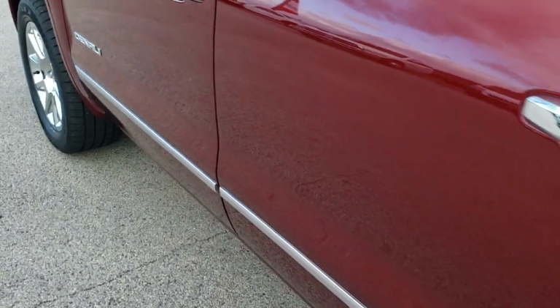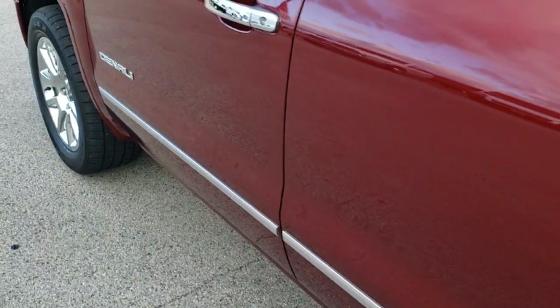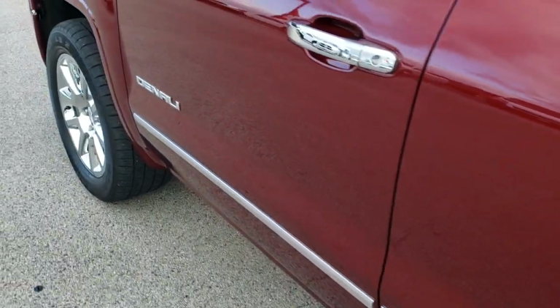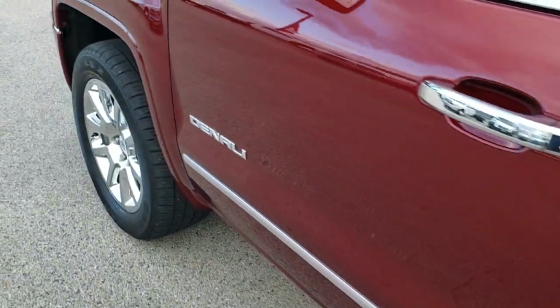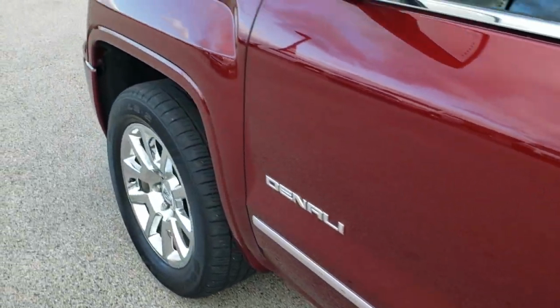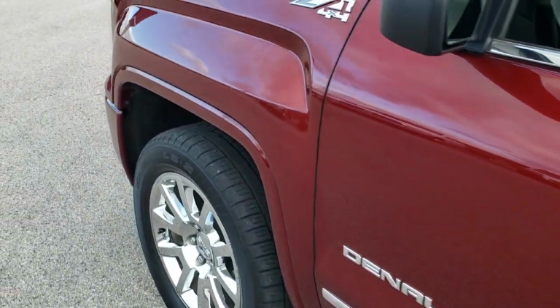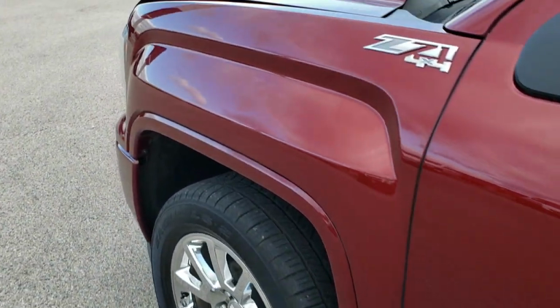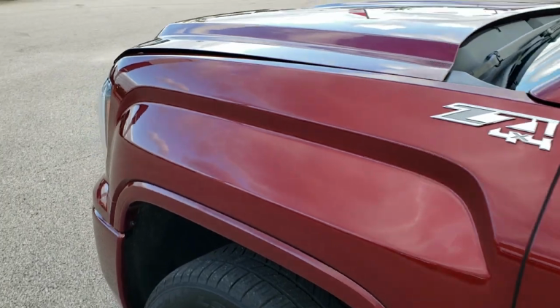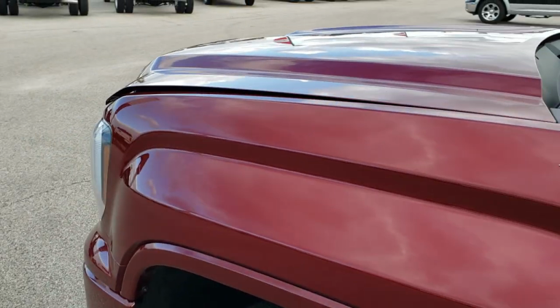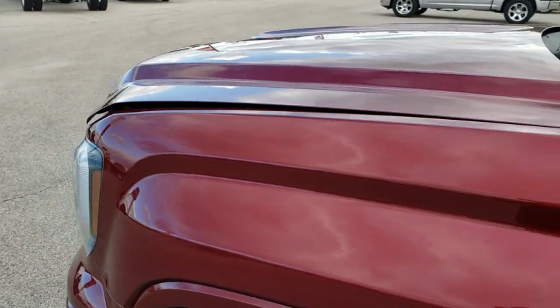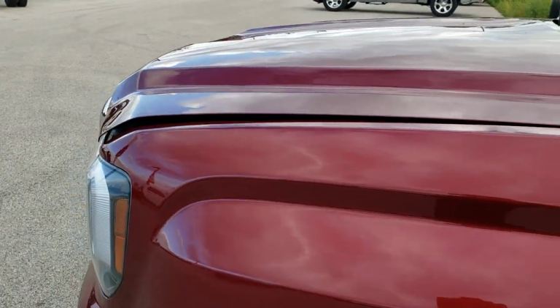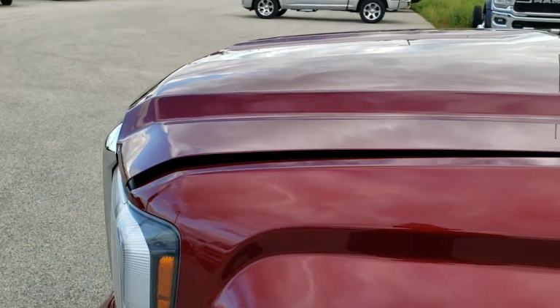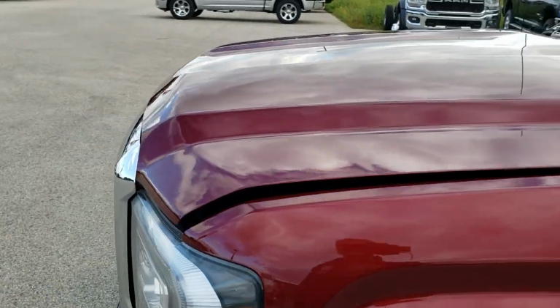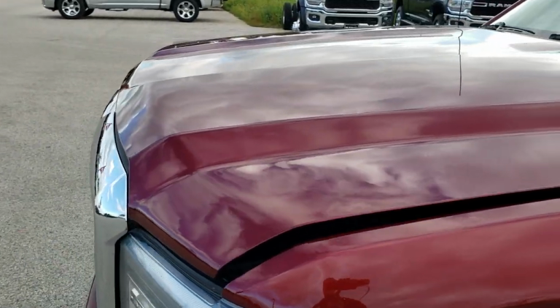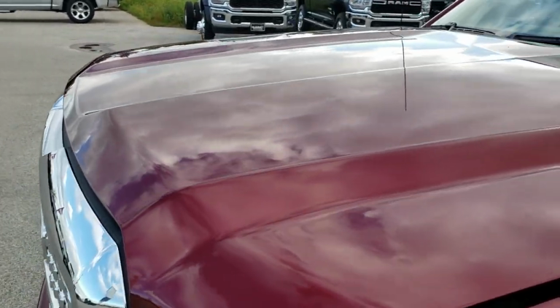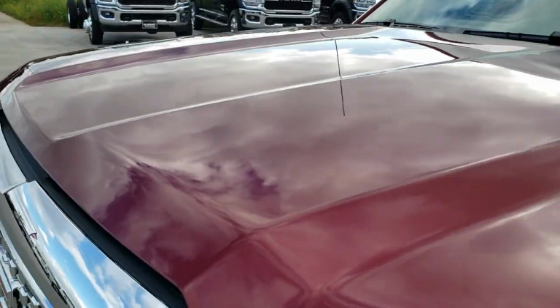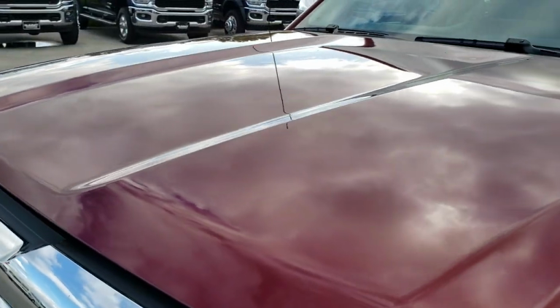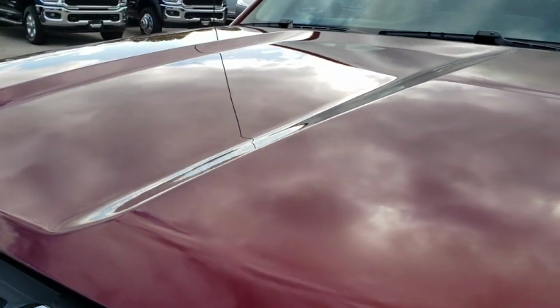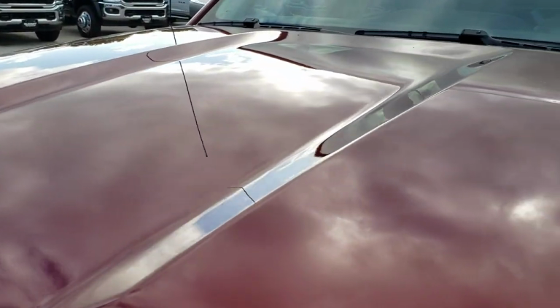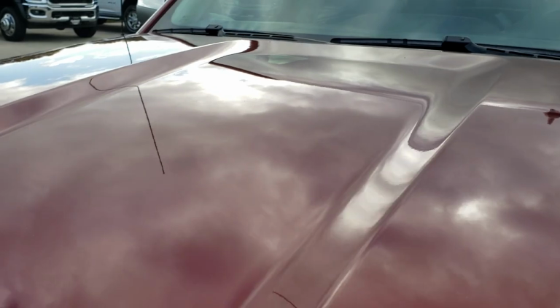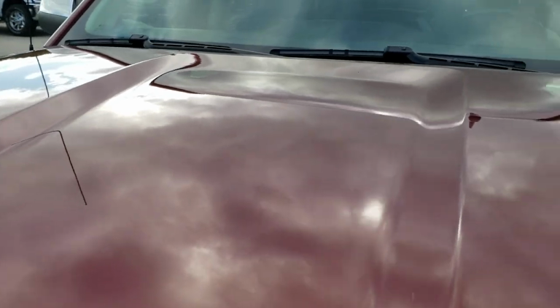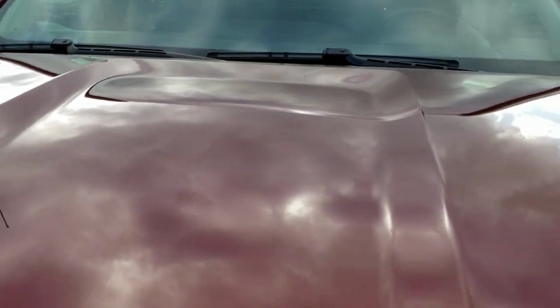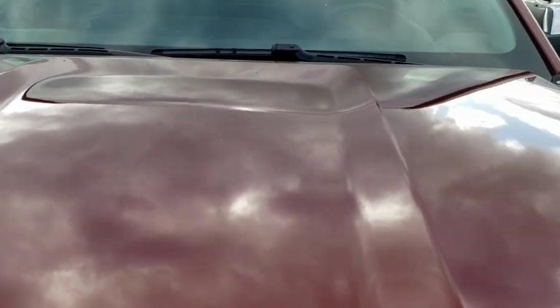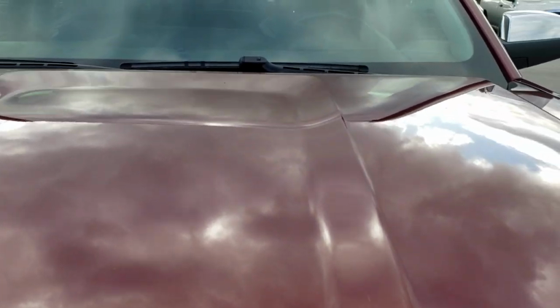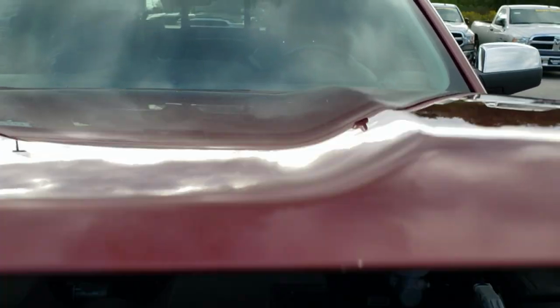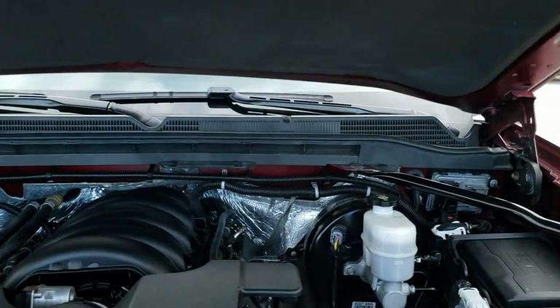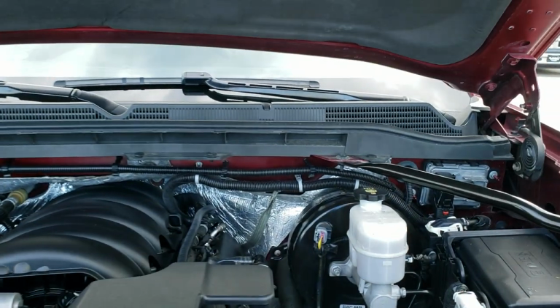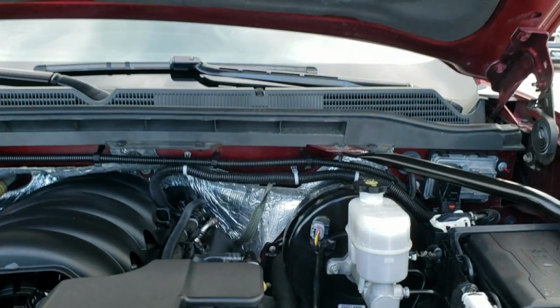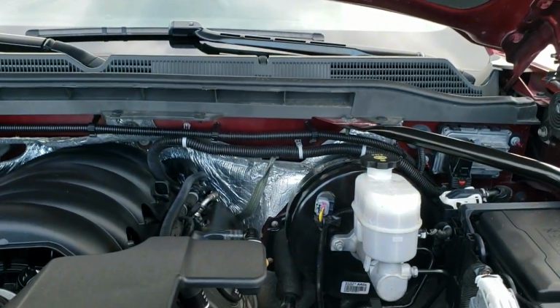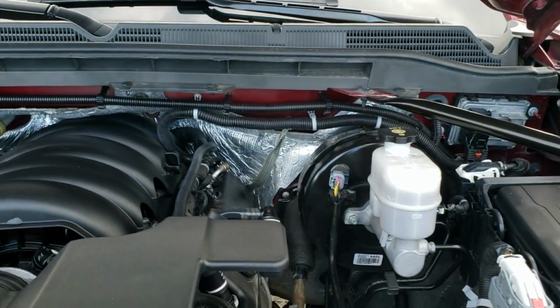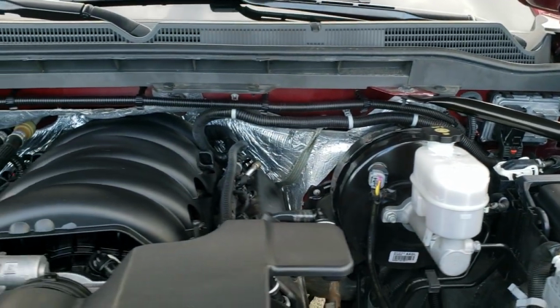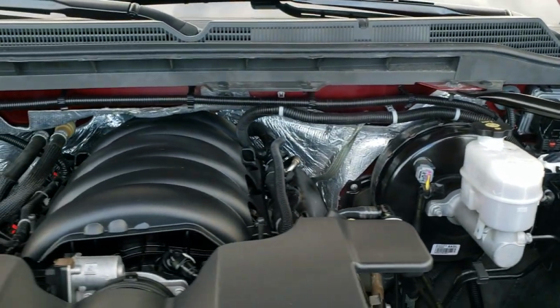We'll take a quick look under the hood. I would personally like to thank you for checking out the video today. My hope with this video is that you've been able to tell just how clean this truck is all the way around, inside and out, so you can make a smart buying decision.